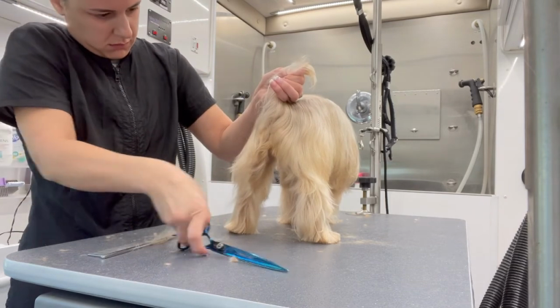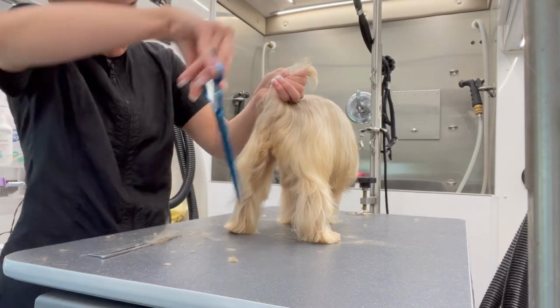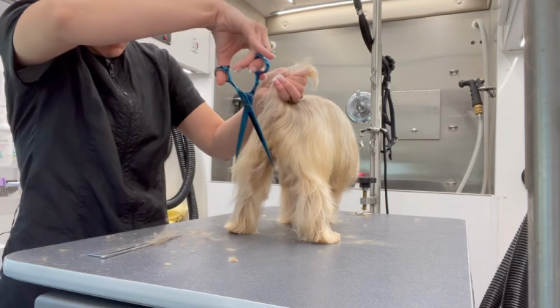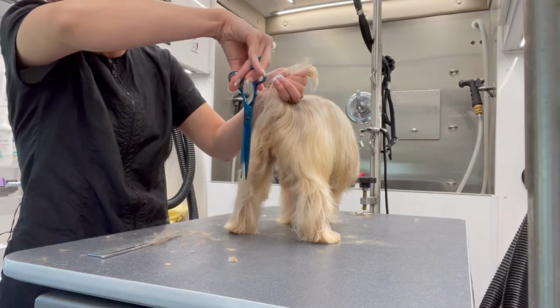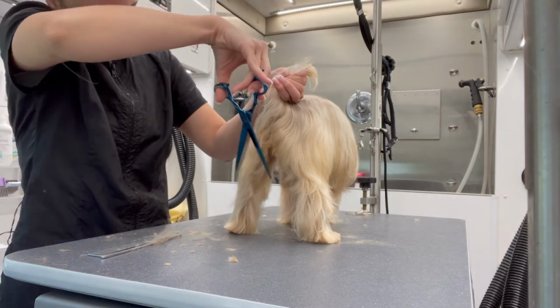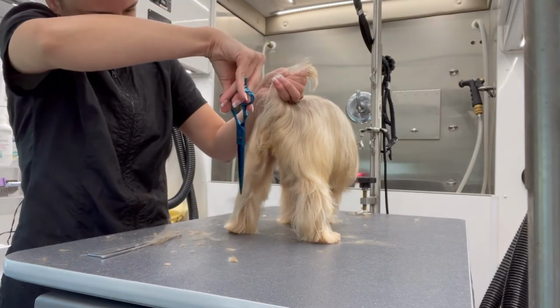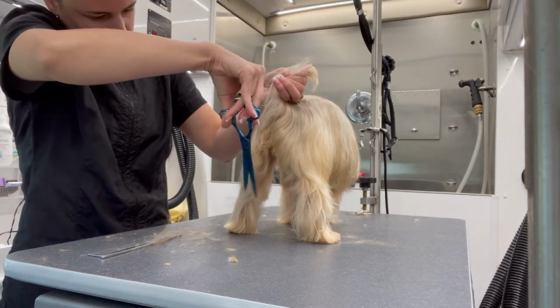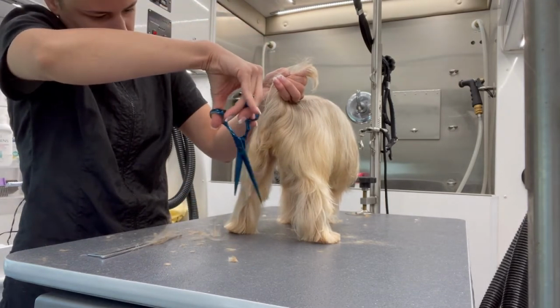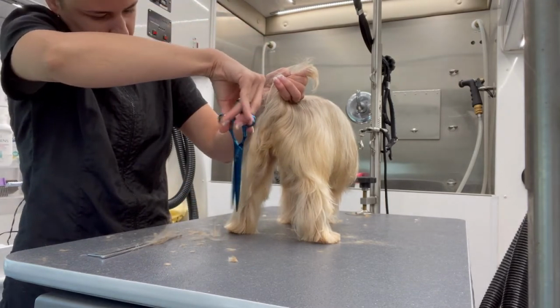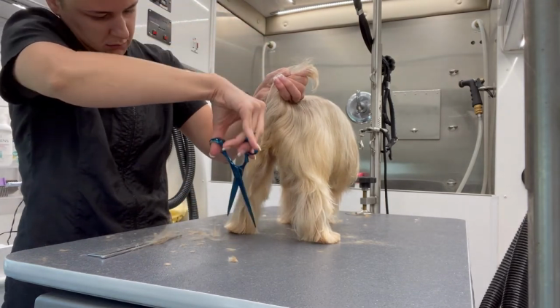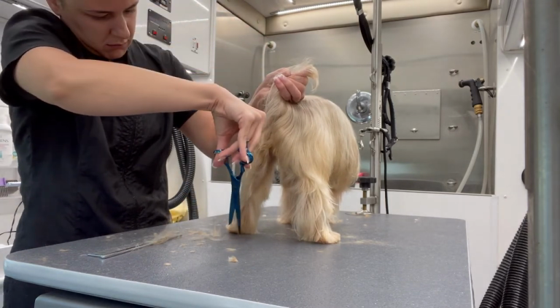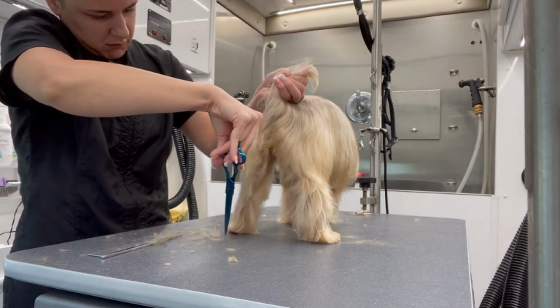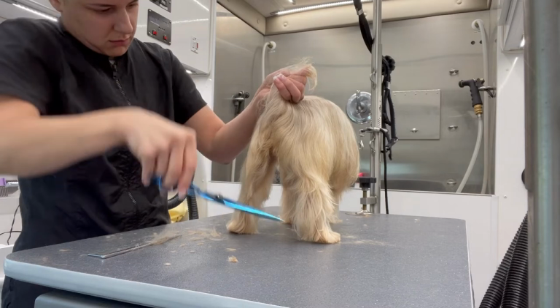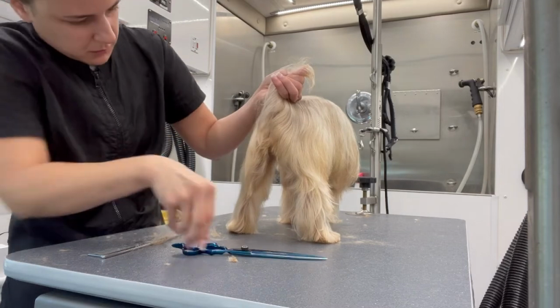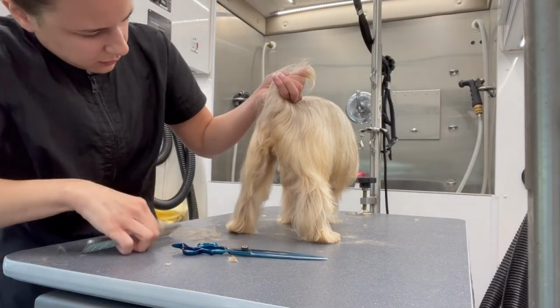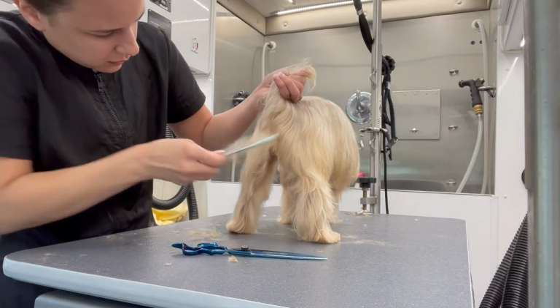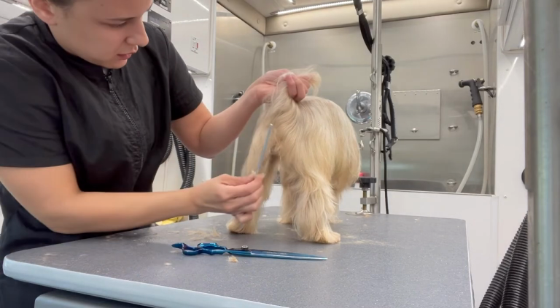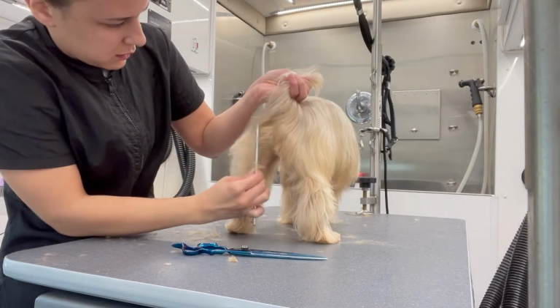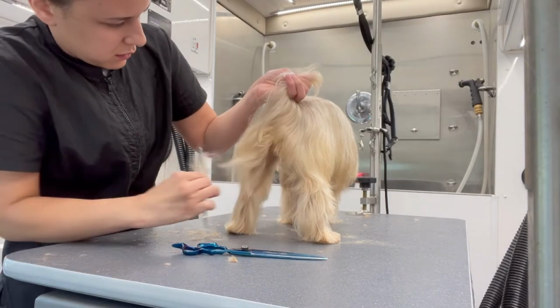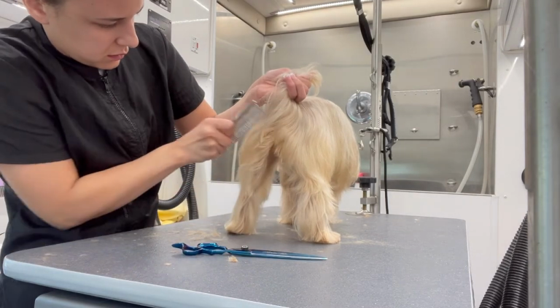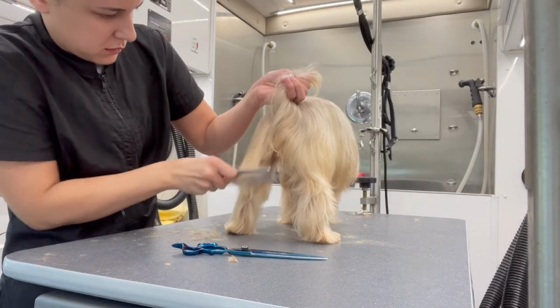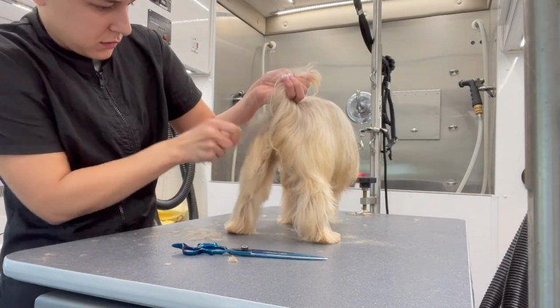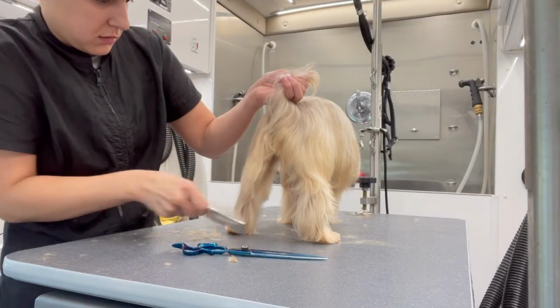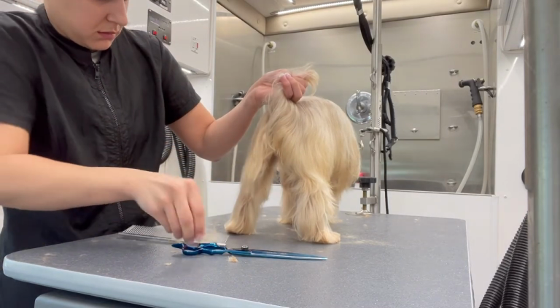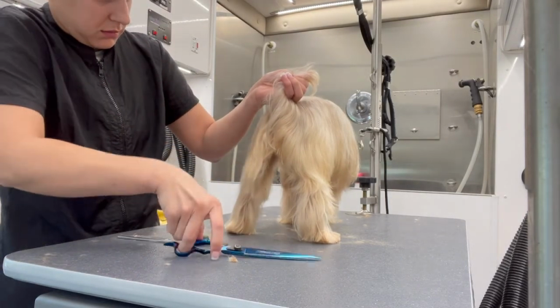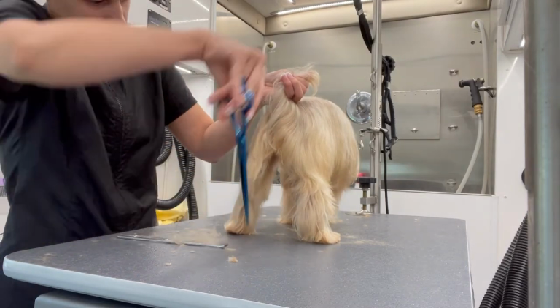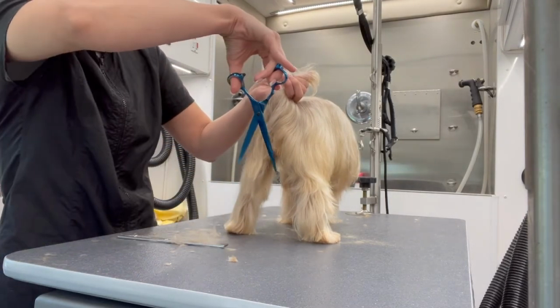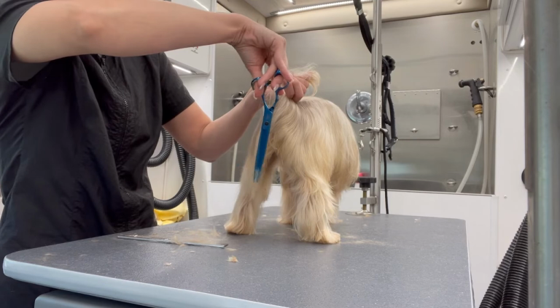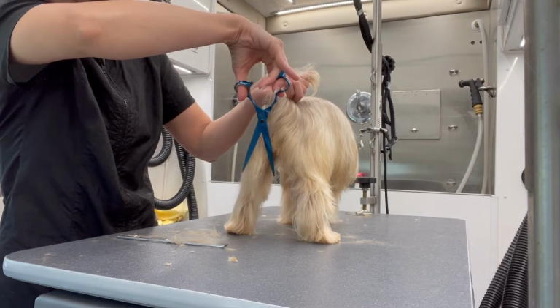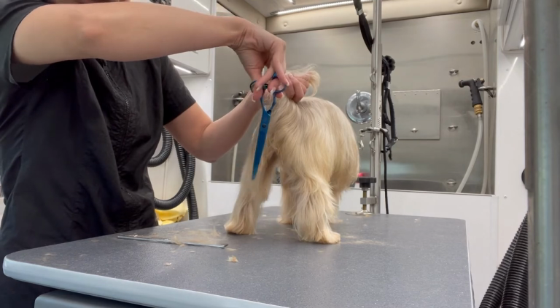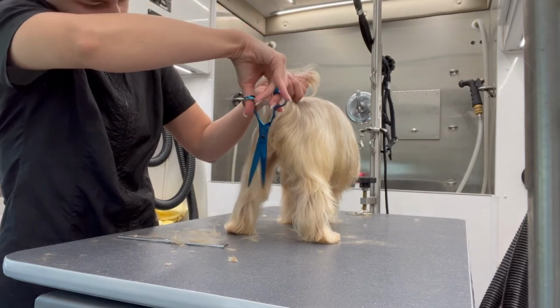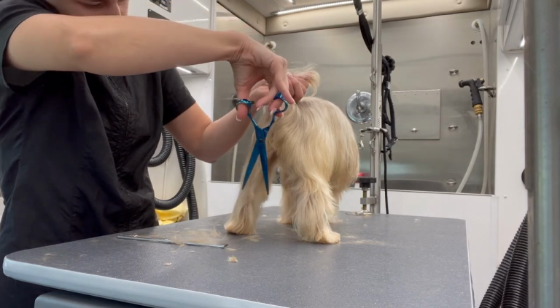Another trick while grooming straight hair is combing the hair outwards — not up, not down, but outwards — so you can actually see the real length of the hair and trim evenly.